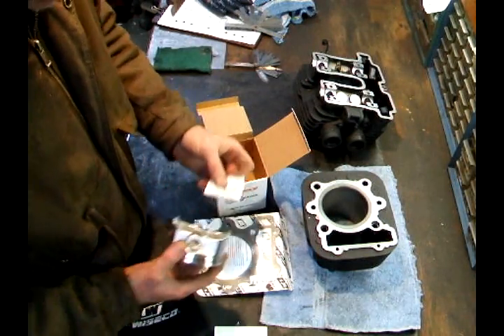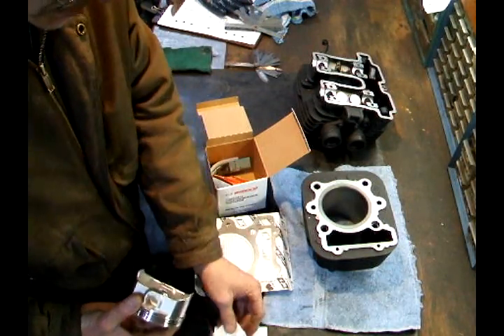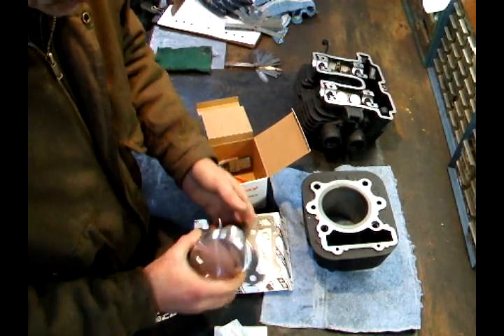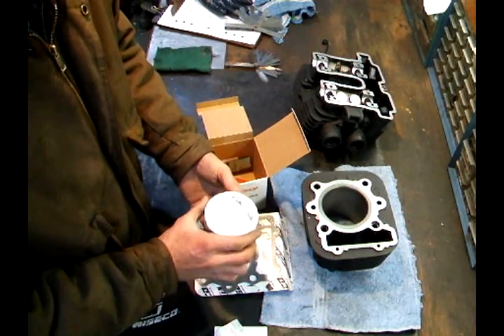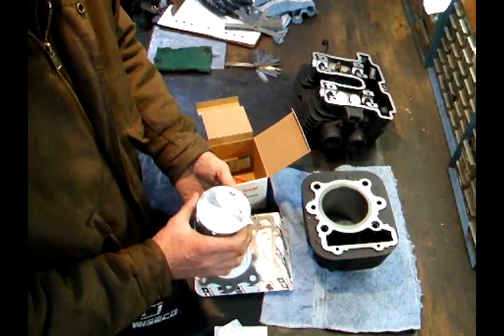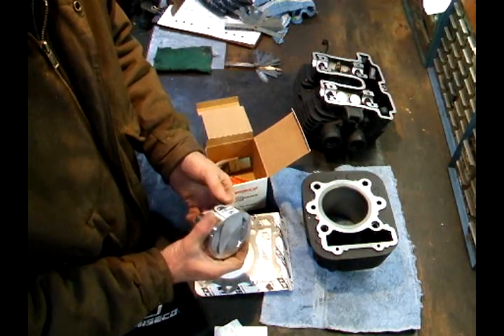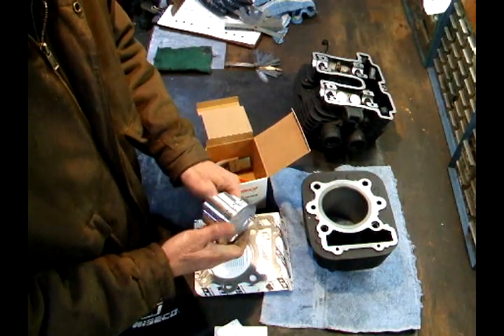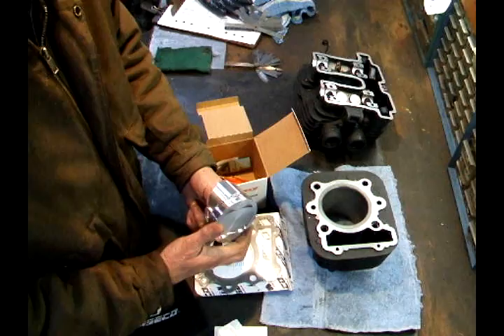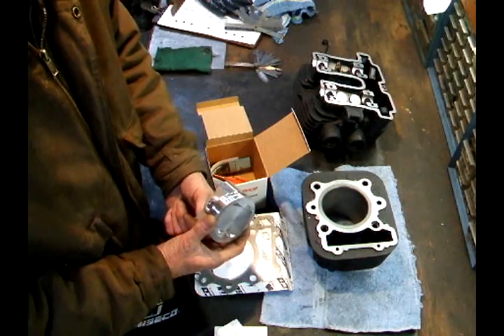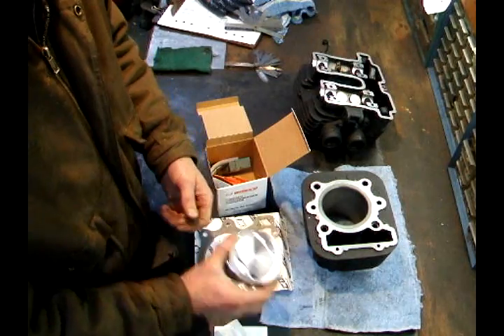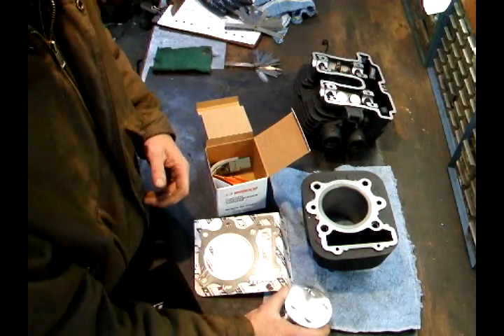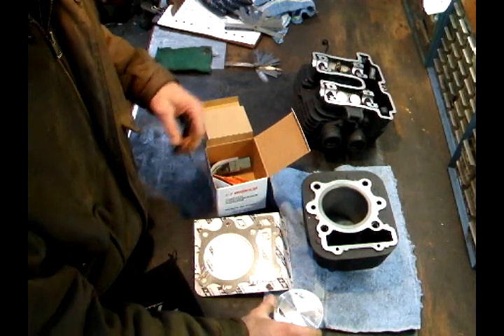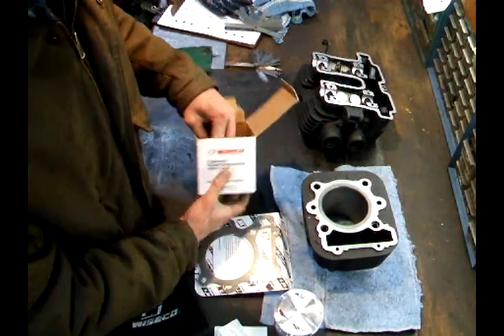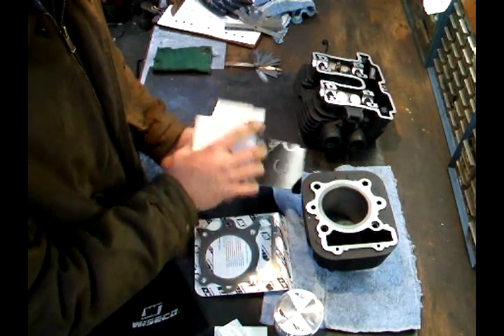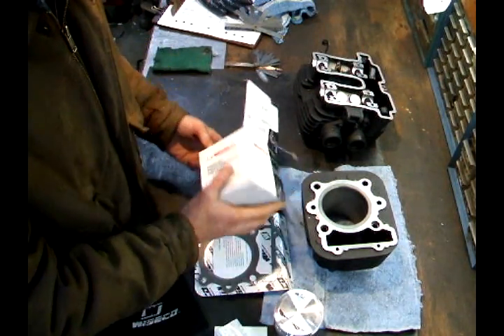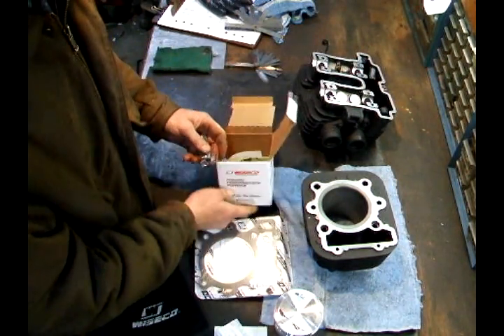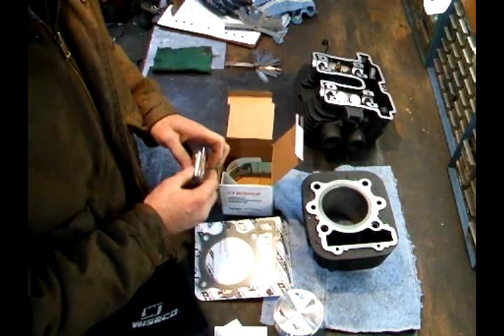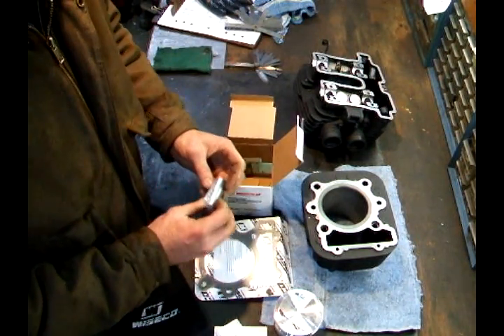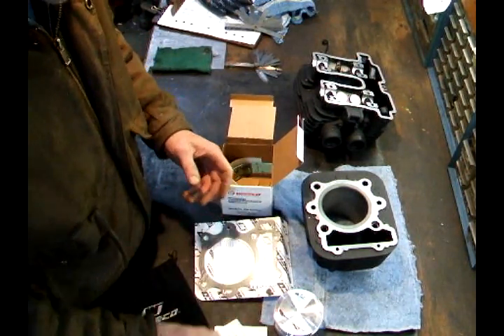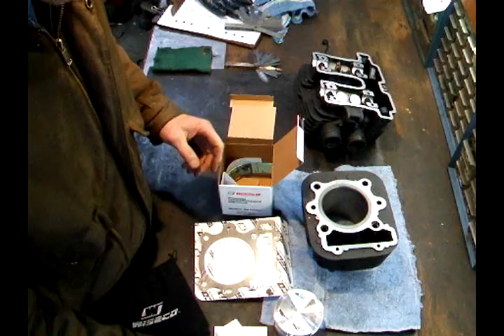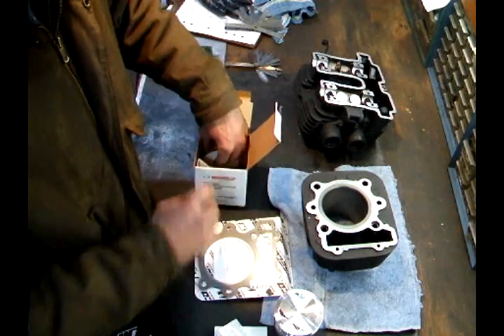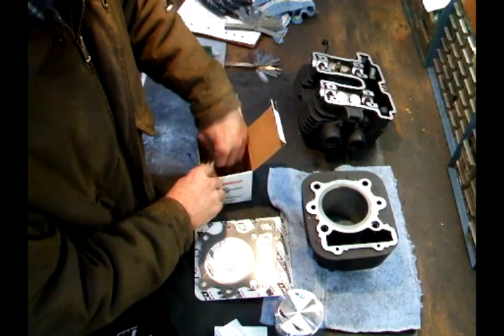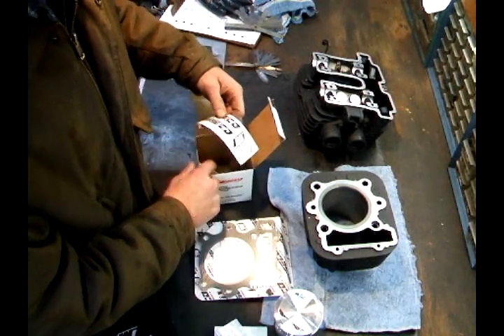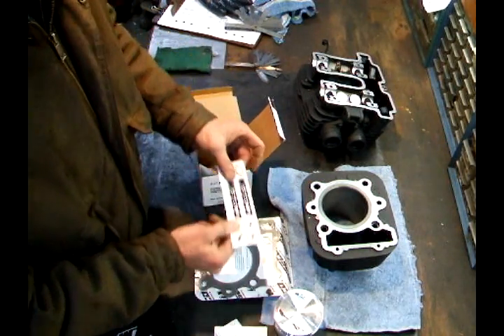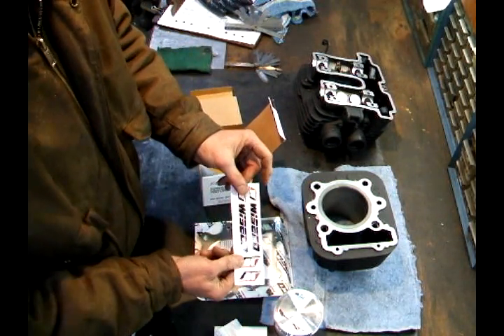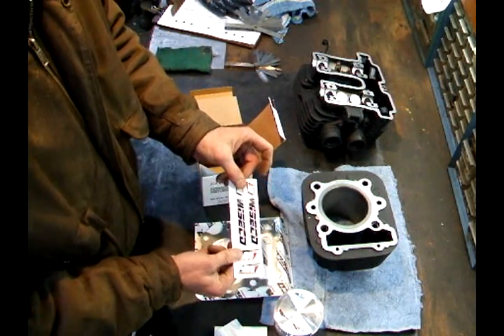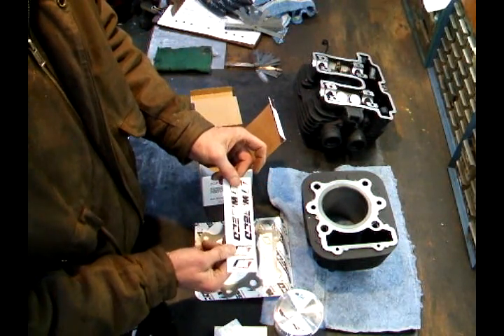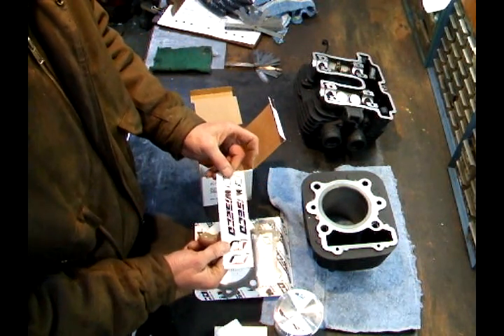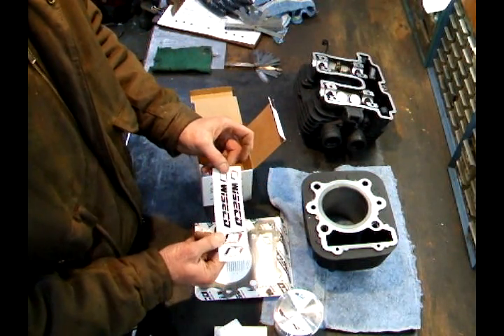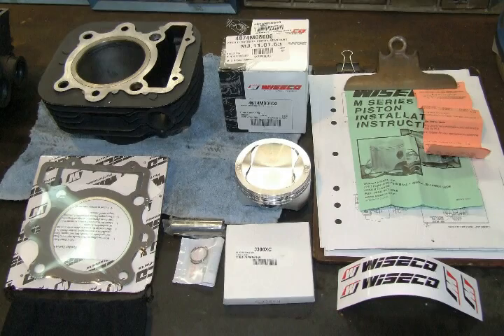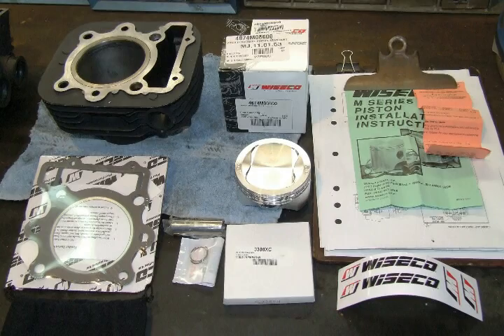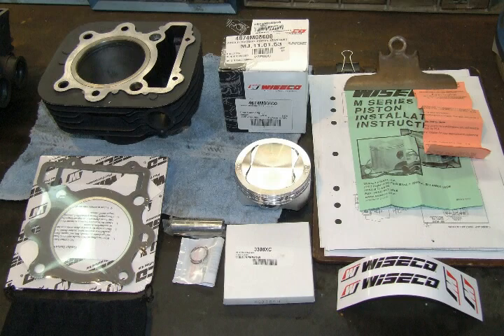Clips. That's pretty. We like that. The new piston pin. And of course, the racing stickers. That's a real nice kit.